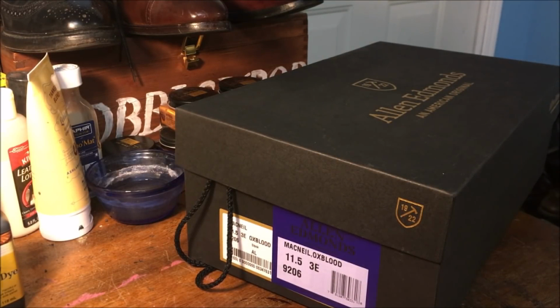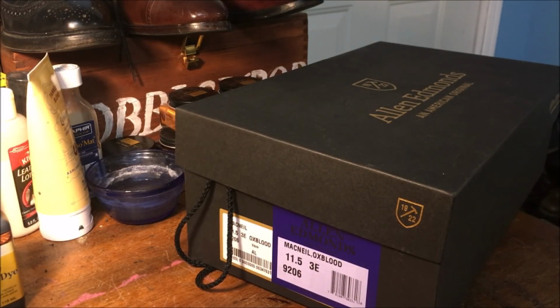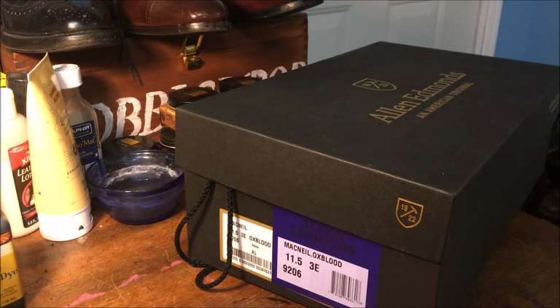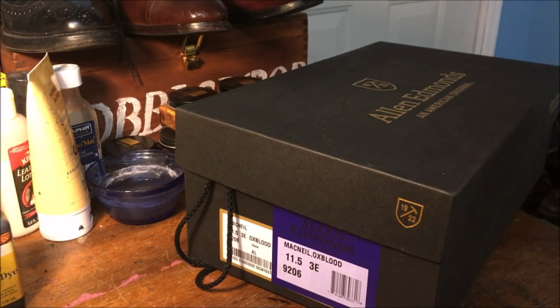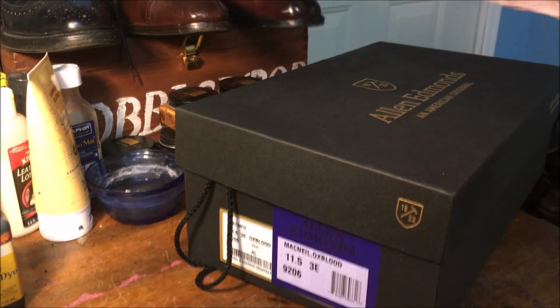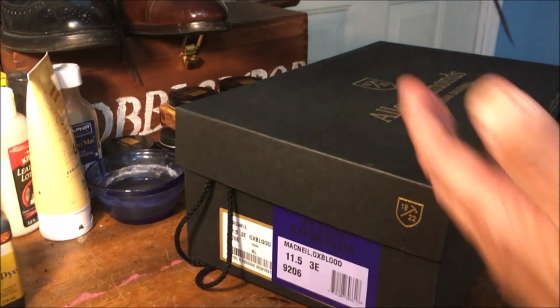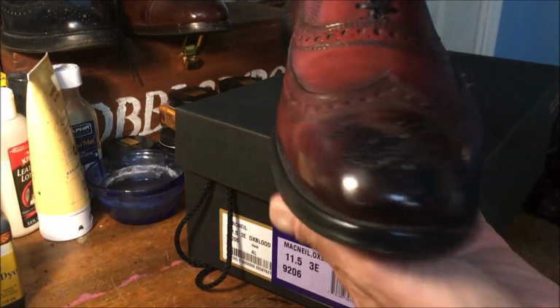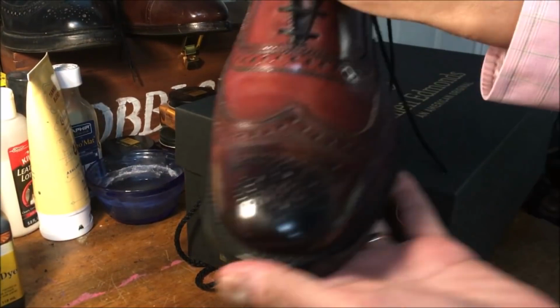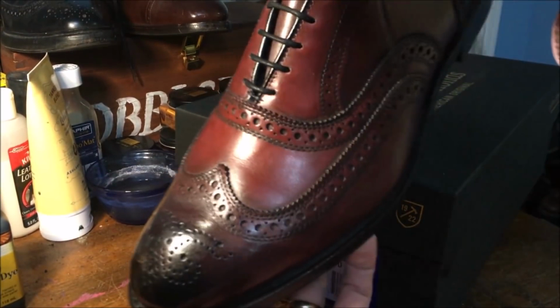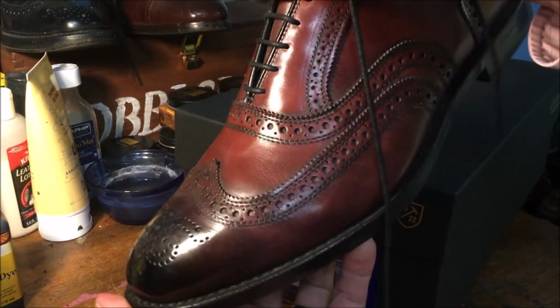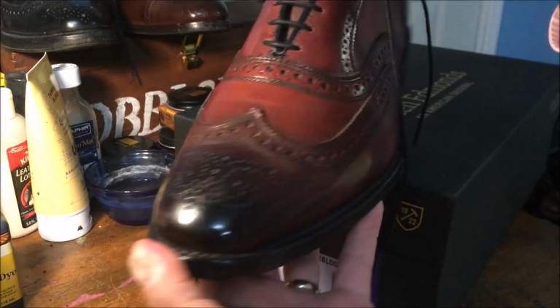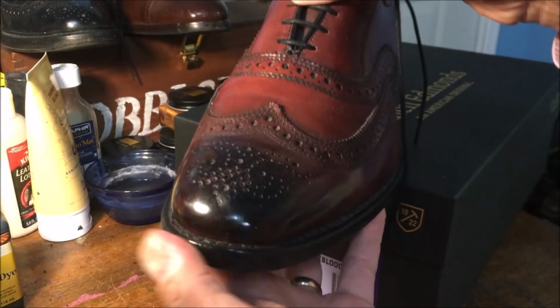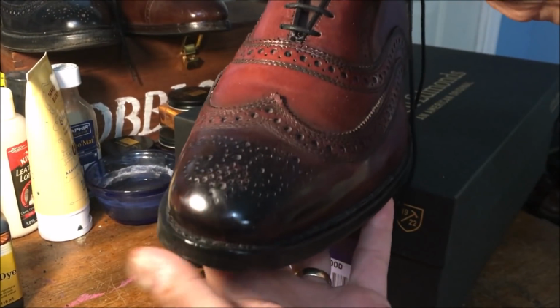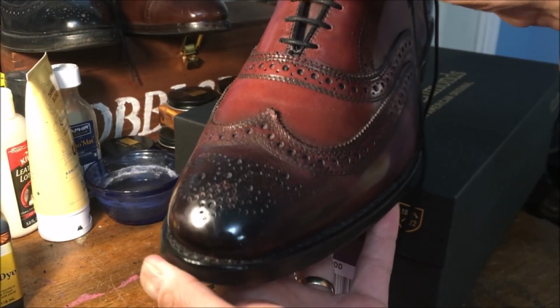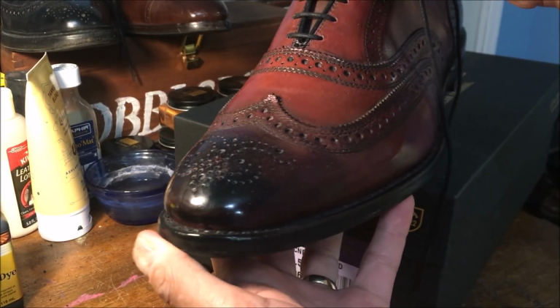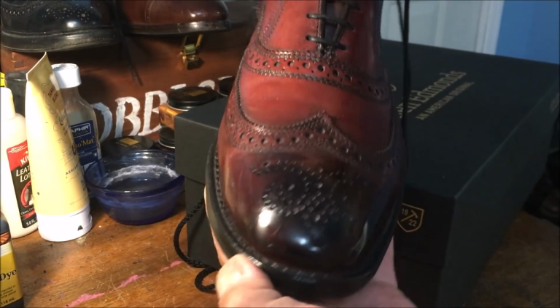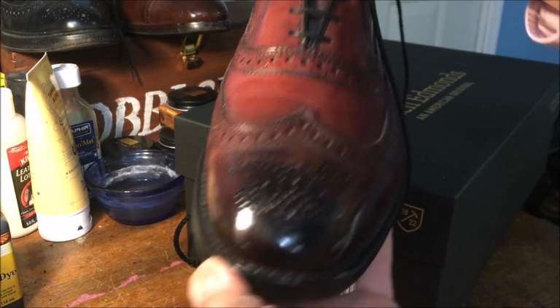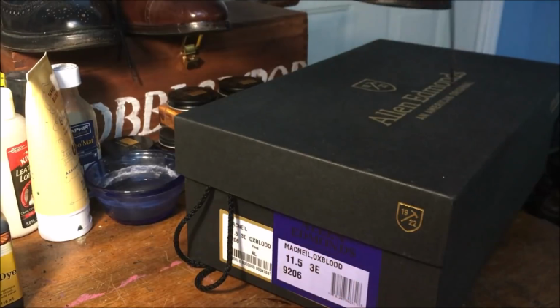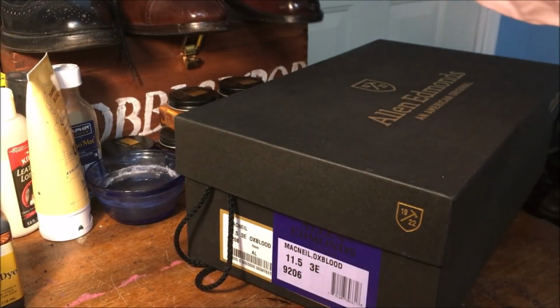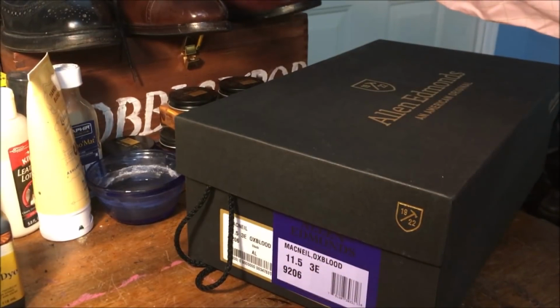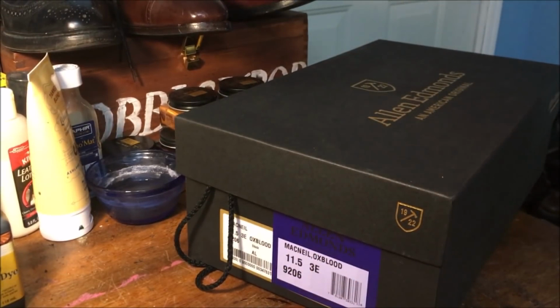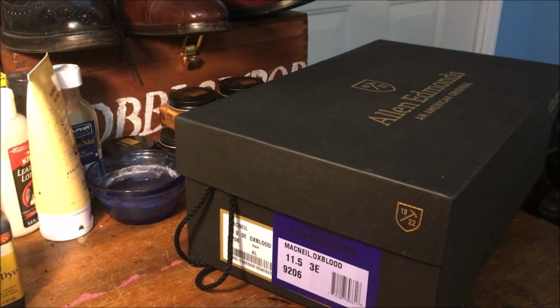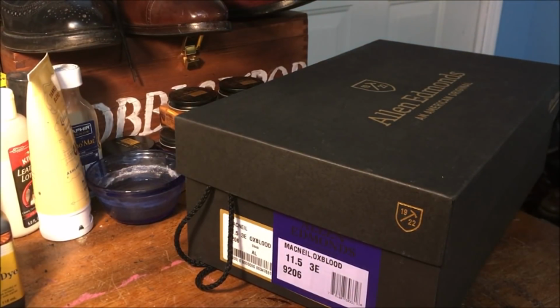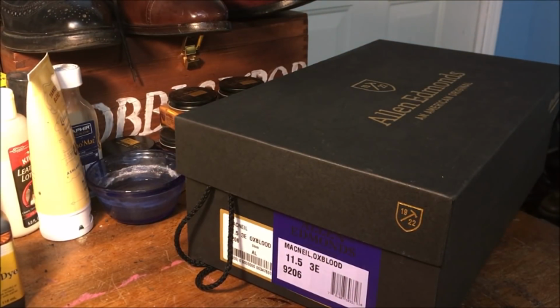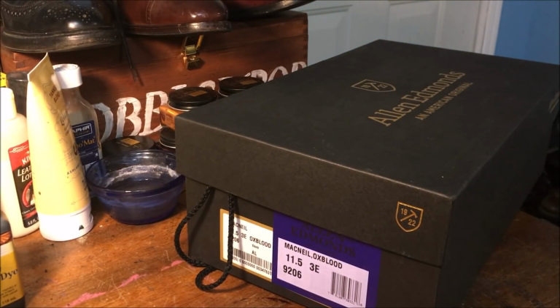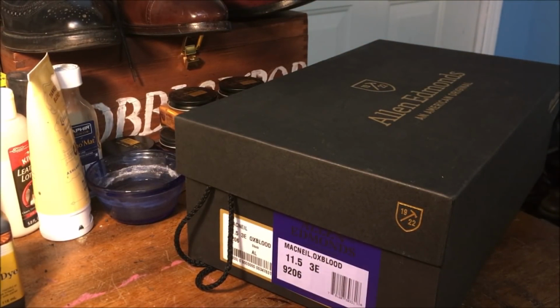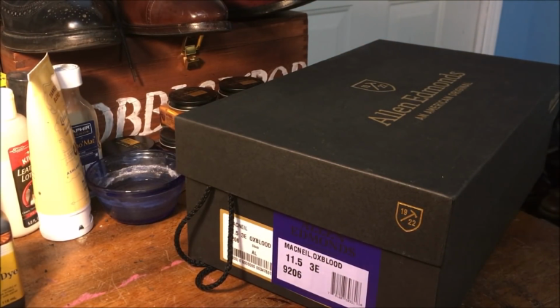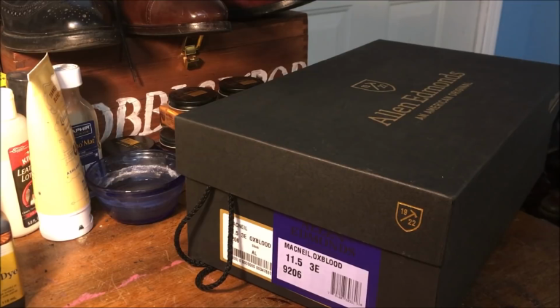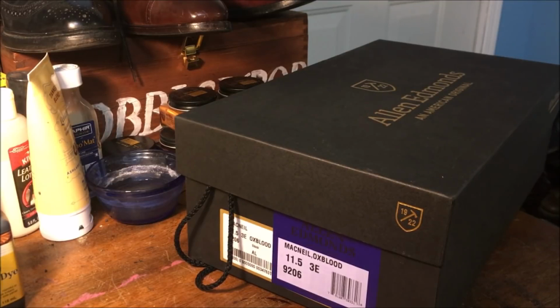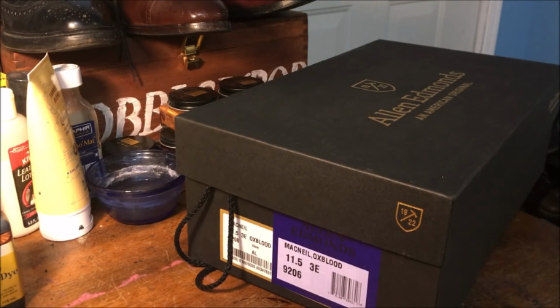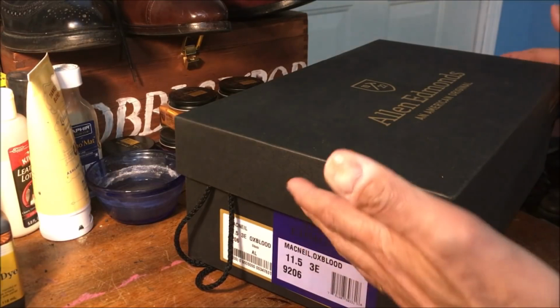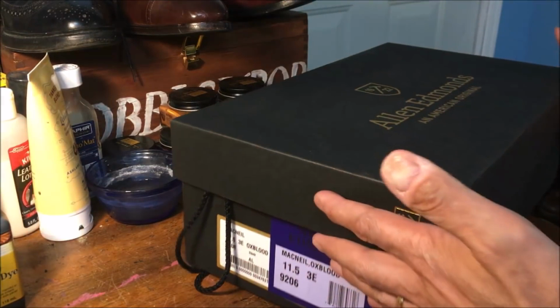I'm just going to slightly darken some of the areas and I want to get a similar result as you can see here on my McAllisters. This has been completely done with polish, and I'll explain why I'm going to do it with a dye instead of polish. And then thirdly, I'm going to clean them up and I'll show you the finished results. So let's get started.